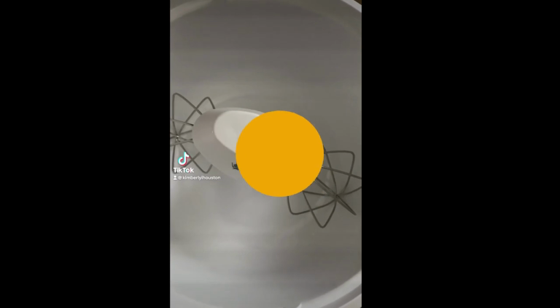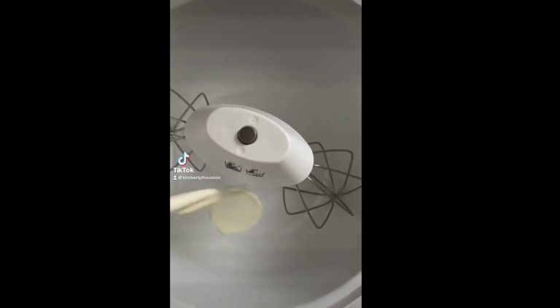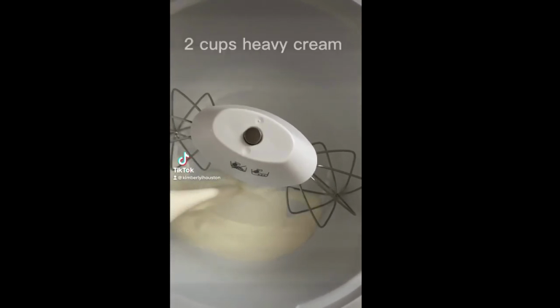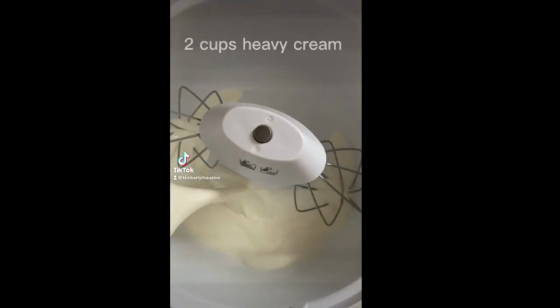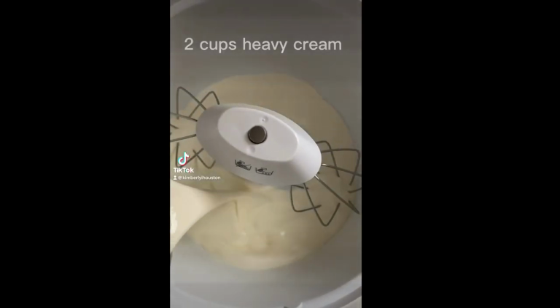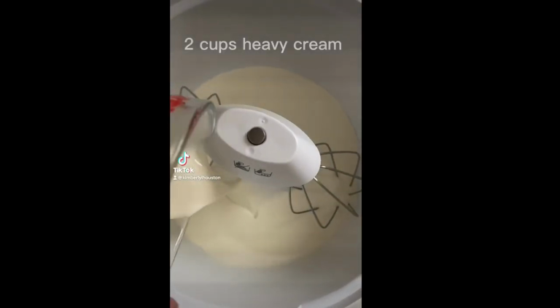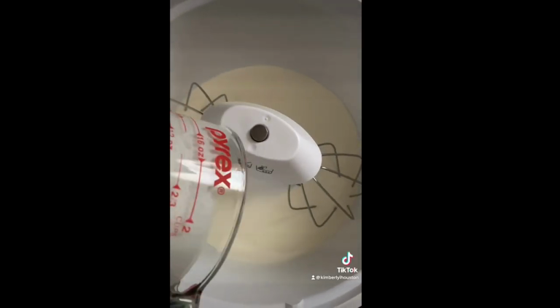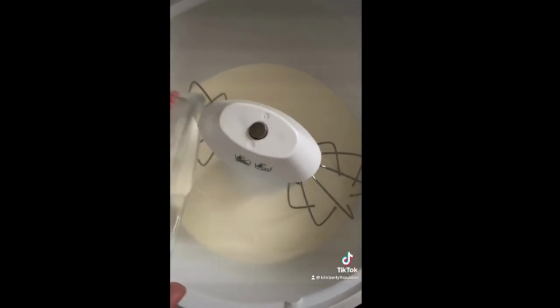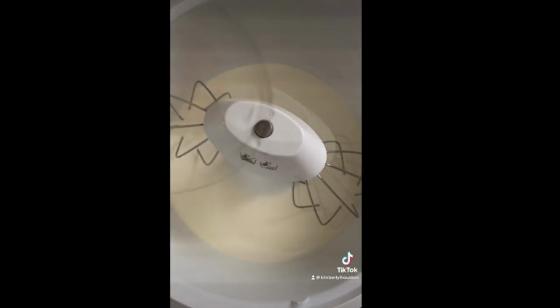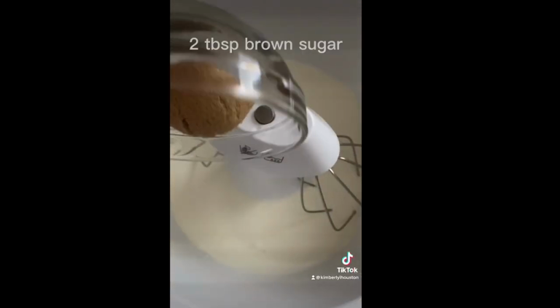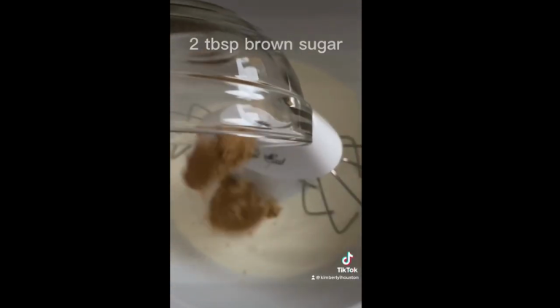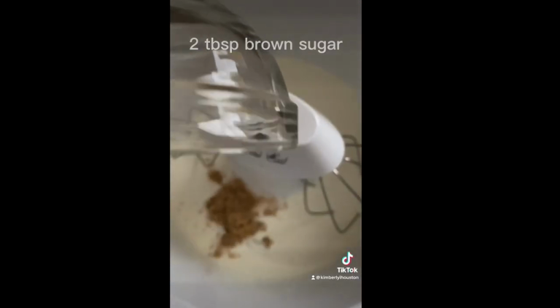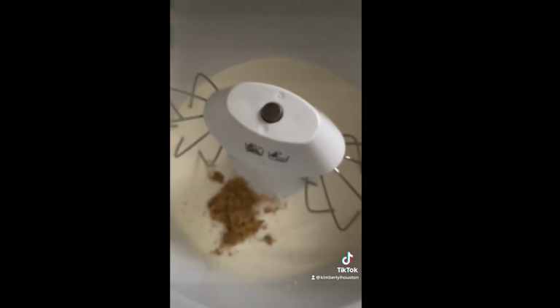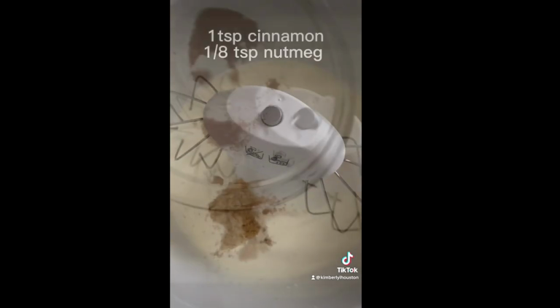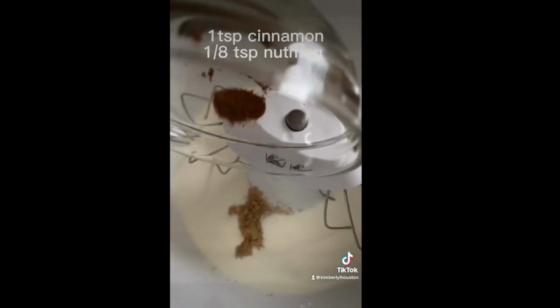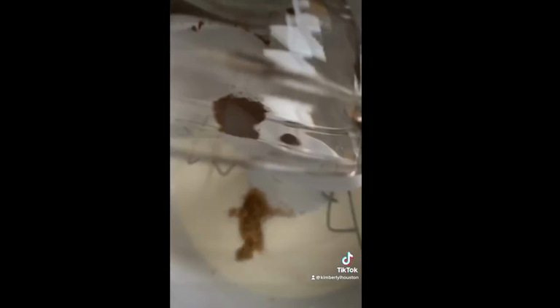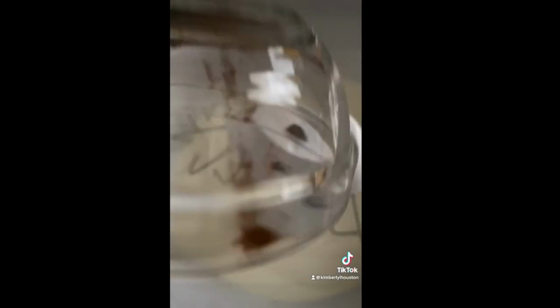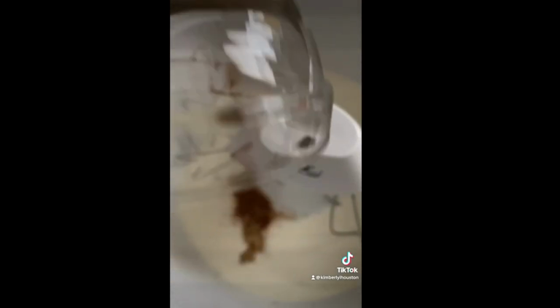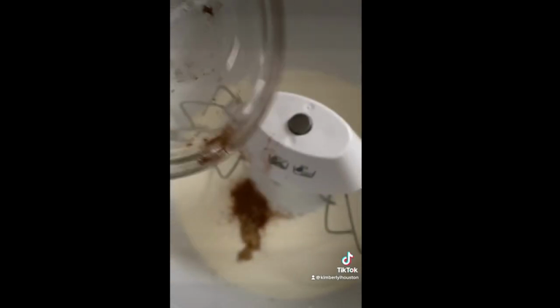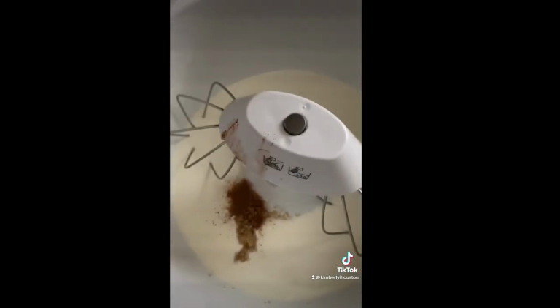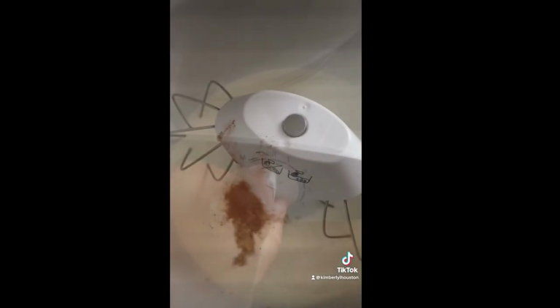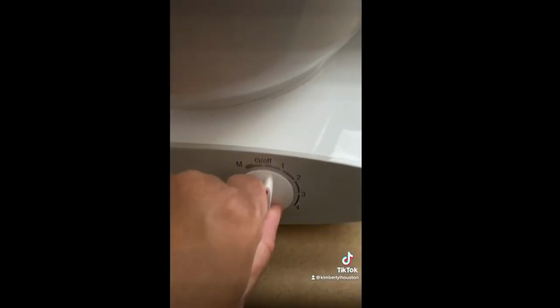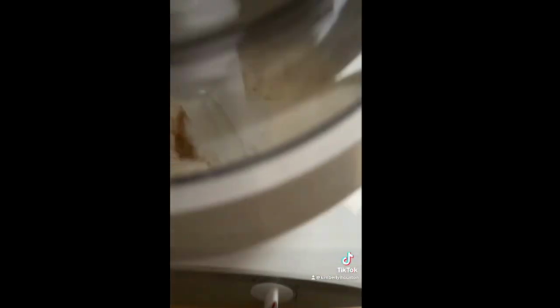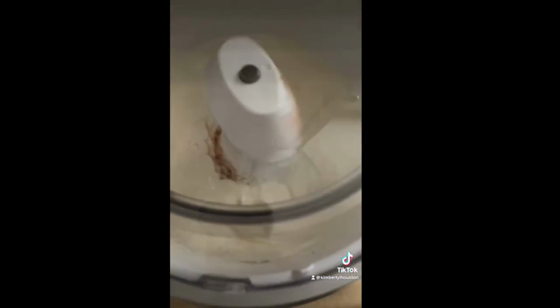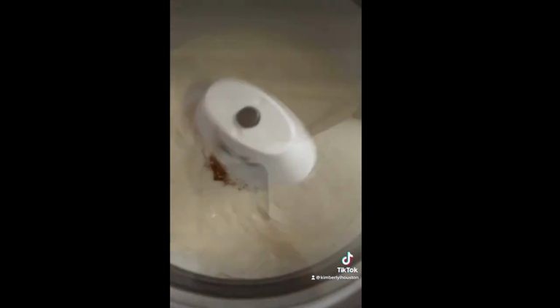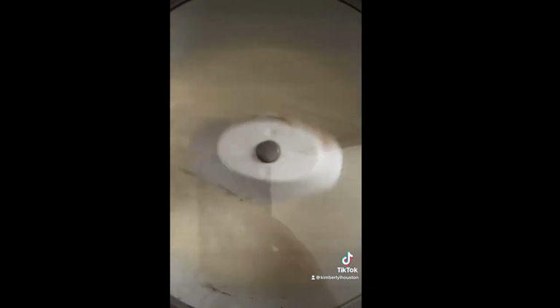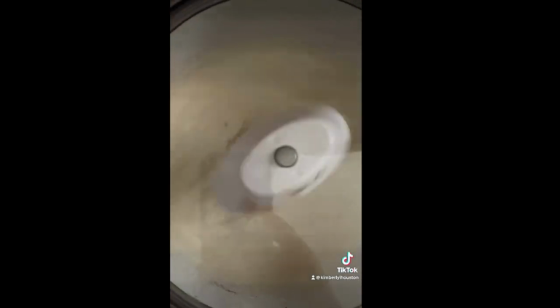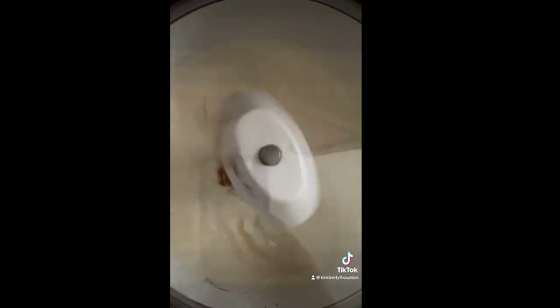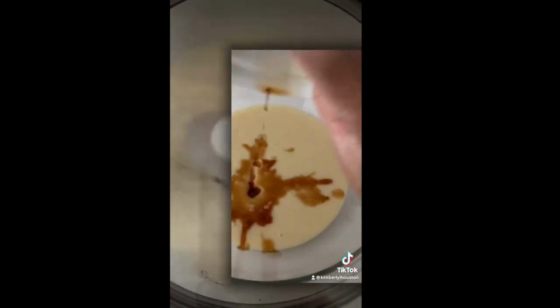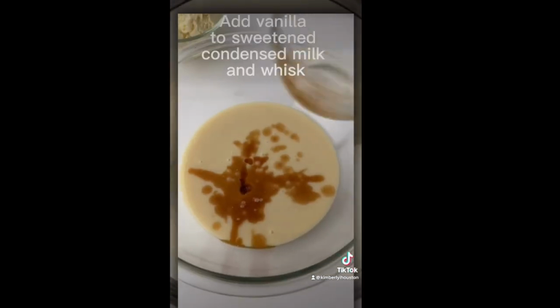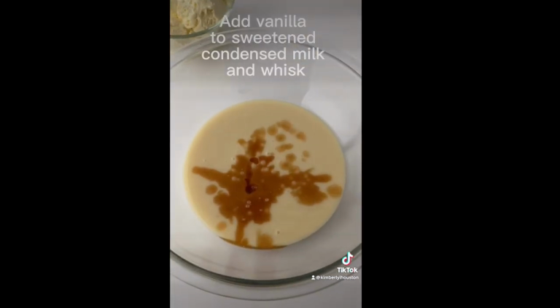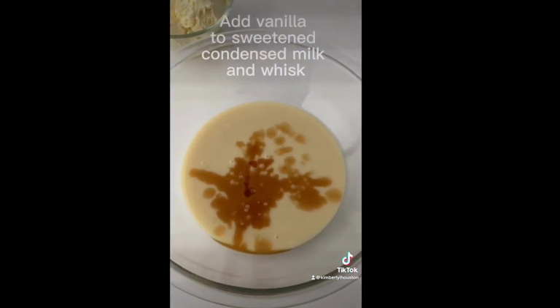I got a new Bosch mixer and I wanted to test it out, but I didn't want to bake anything, so we made ice cream. I put in two cups of heavy cream plus some cinnamon and nutmeg and a little pinch of salt and threw it in.